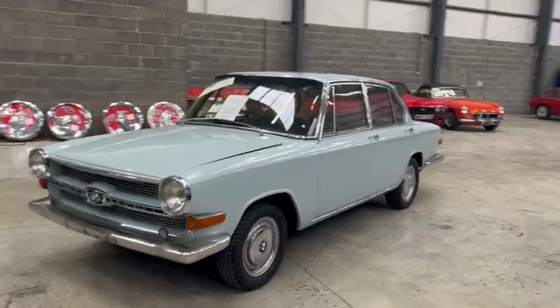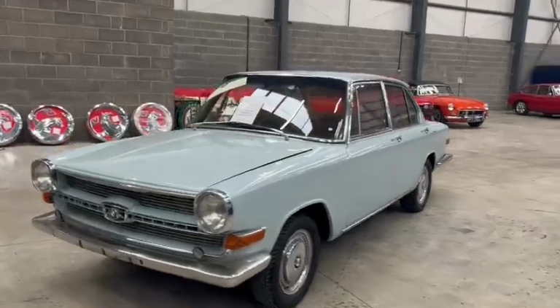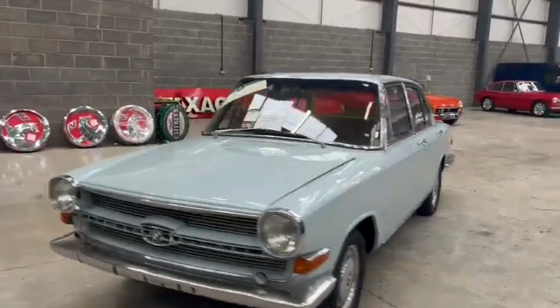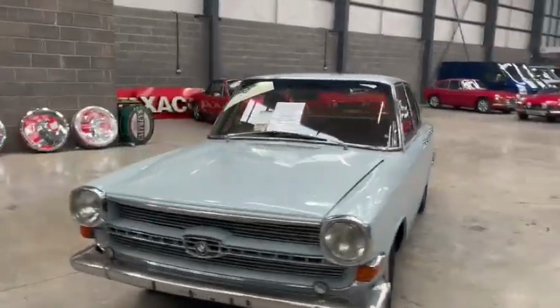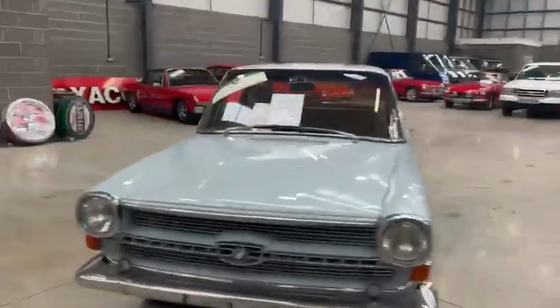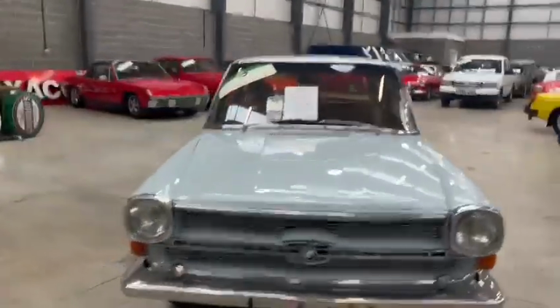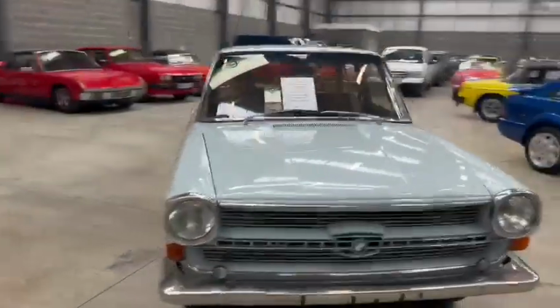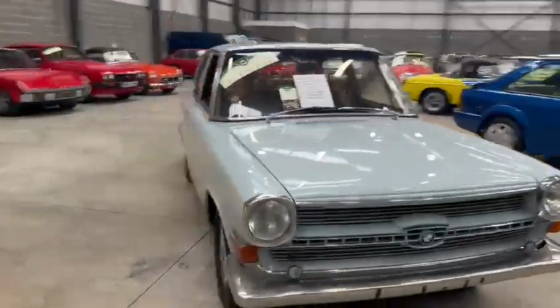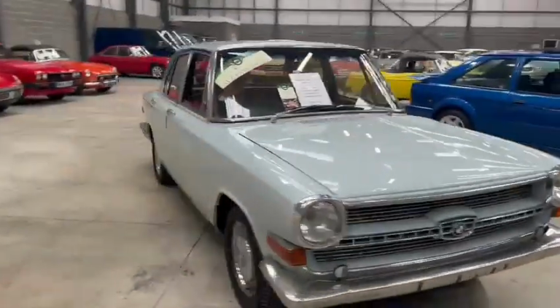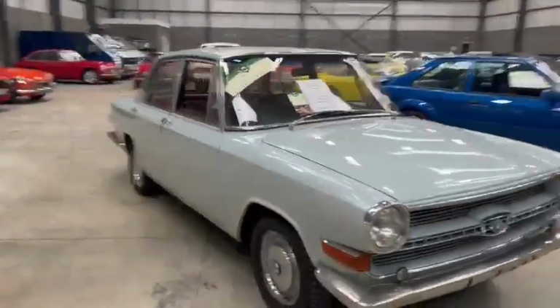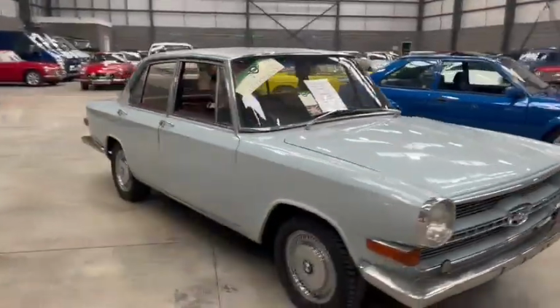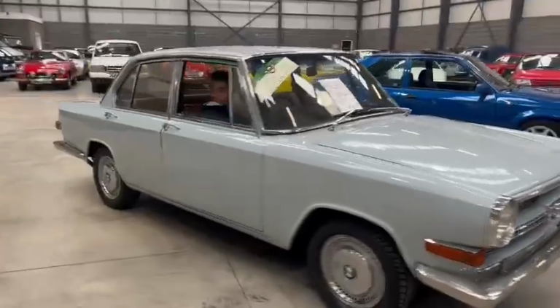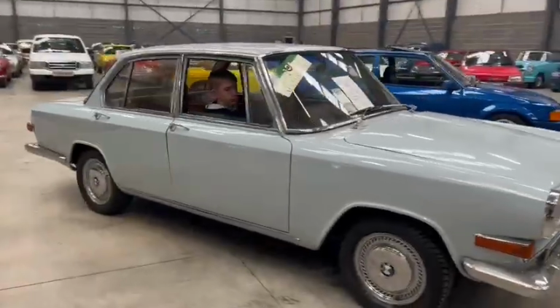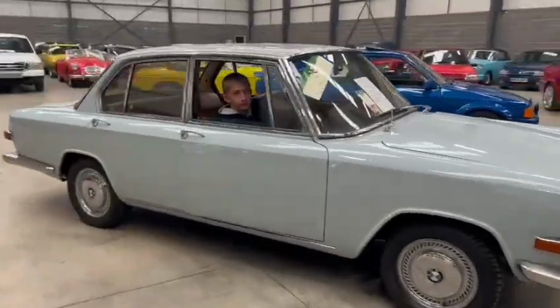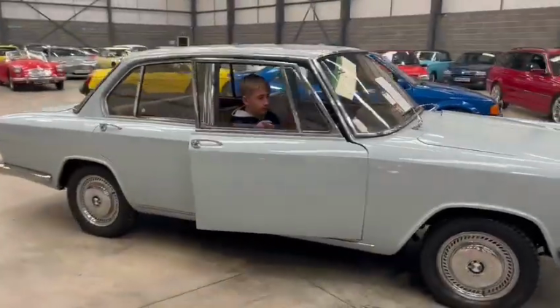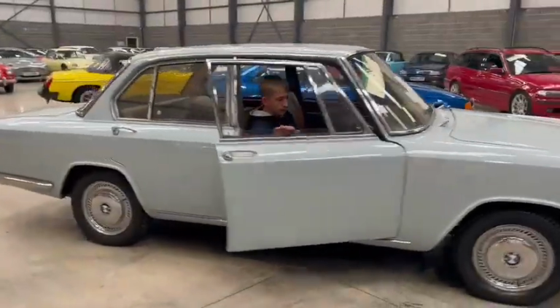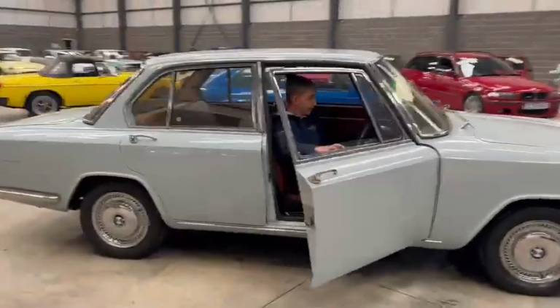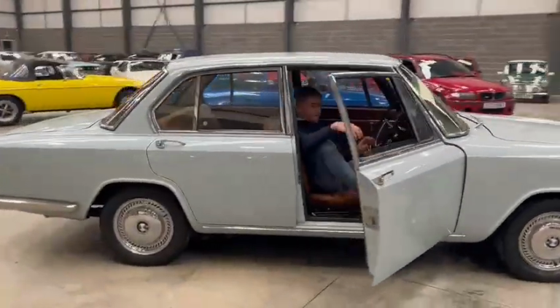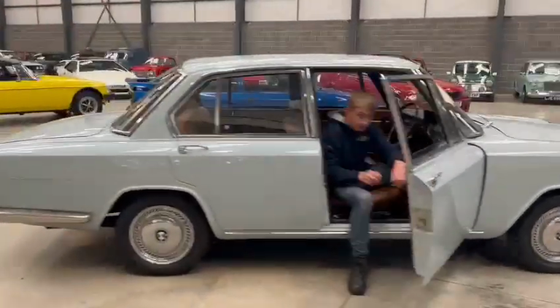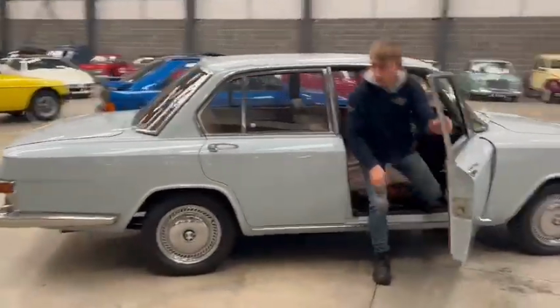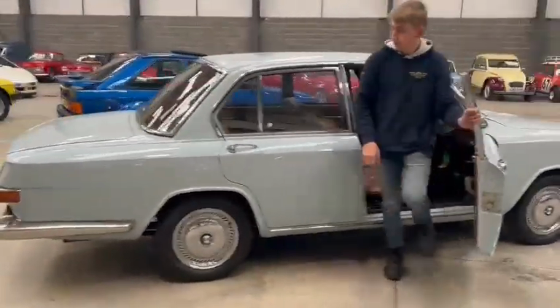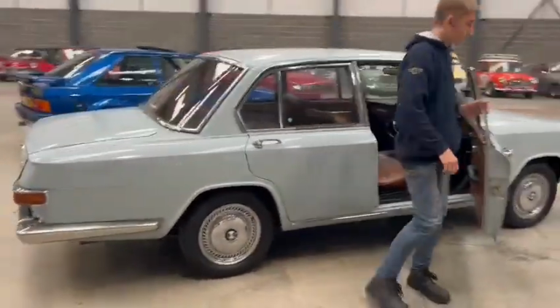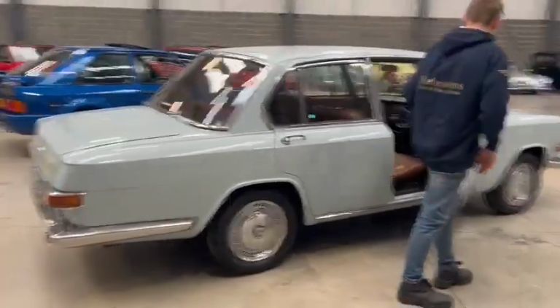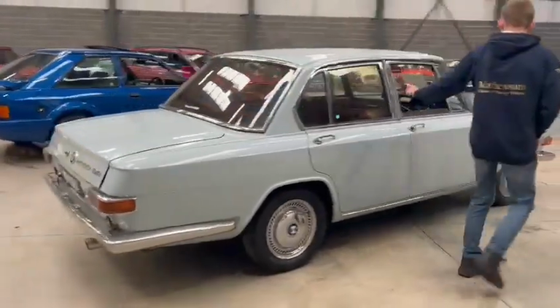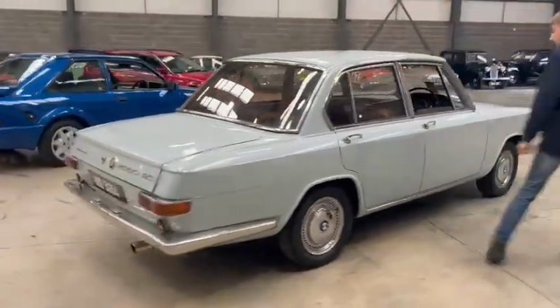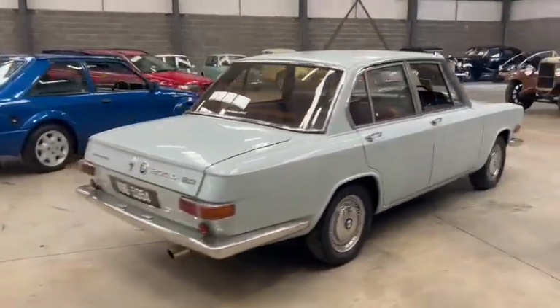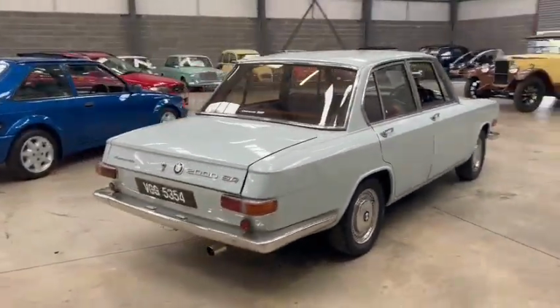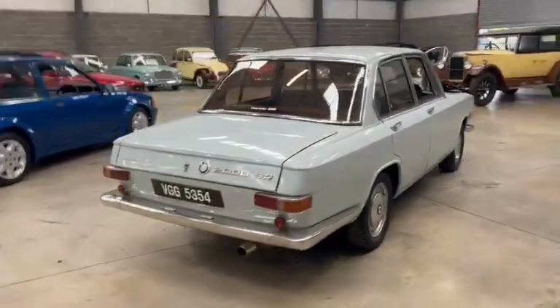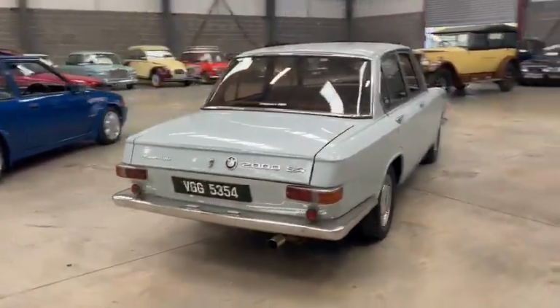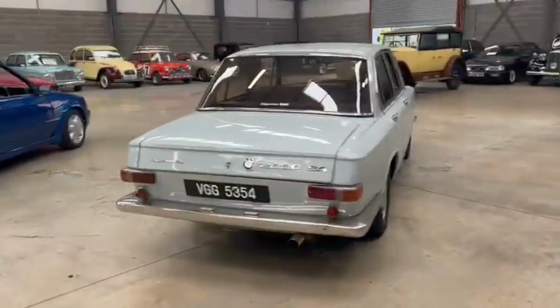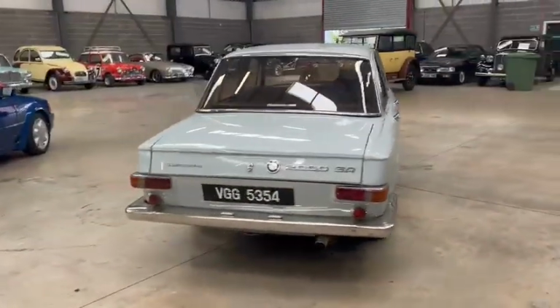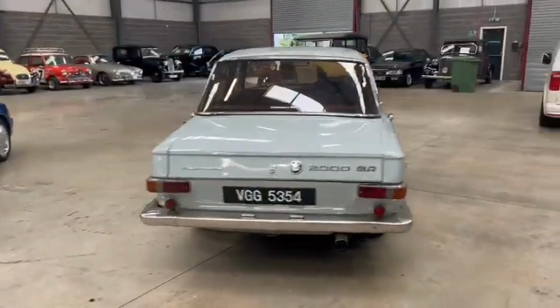Here we go — the BMW. What an eye for a car. Jack's just pulled it out to get this photographed and videoed. It's a 2000 SA automatic, there you go.